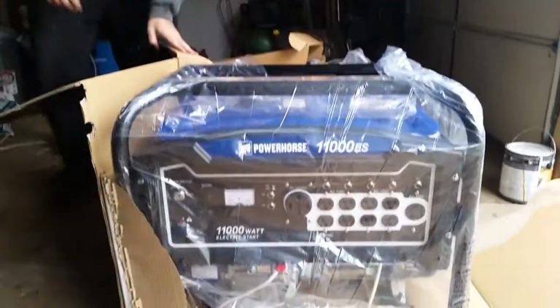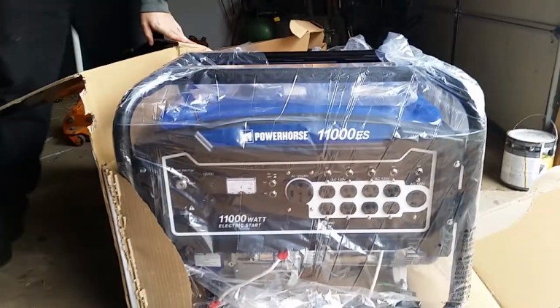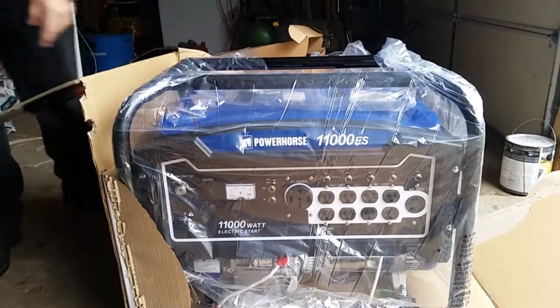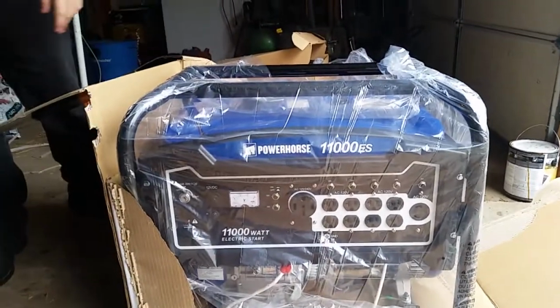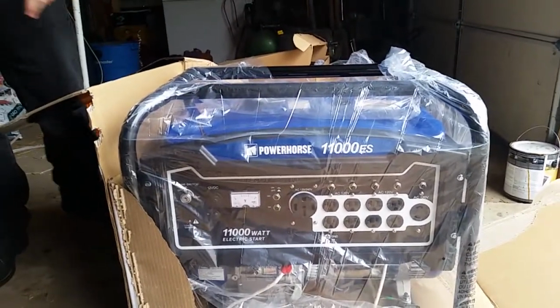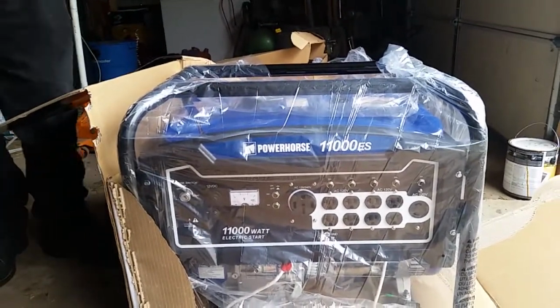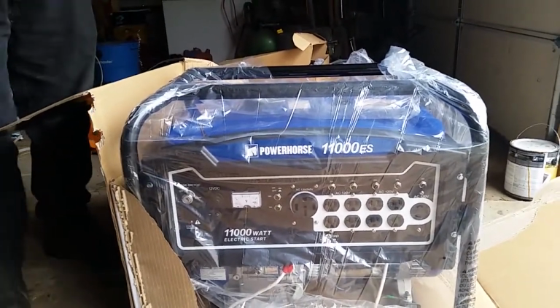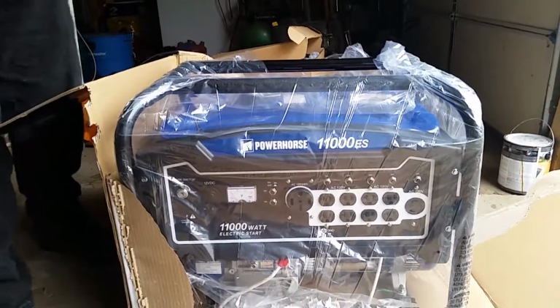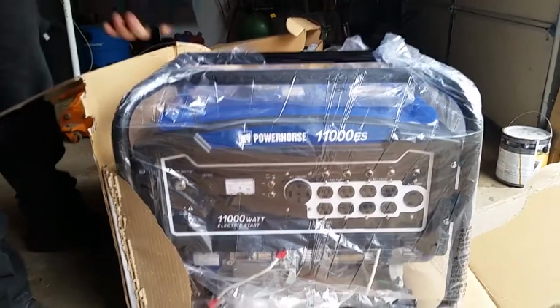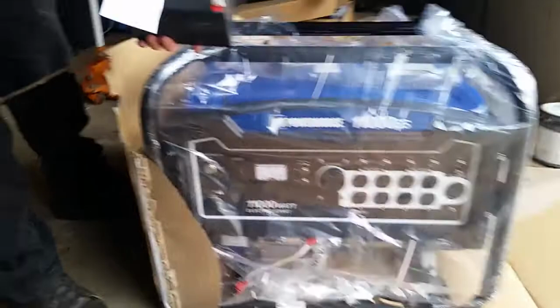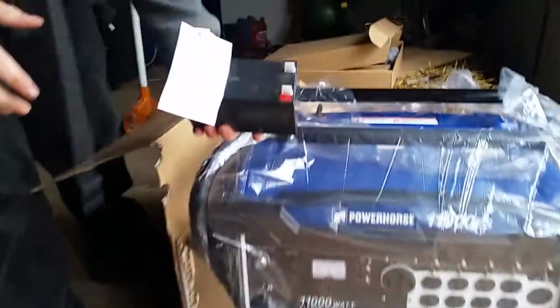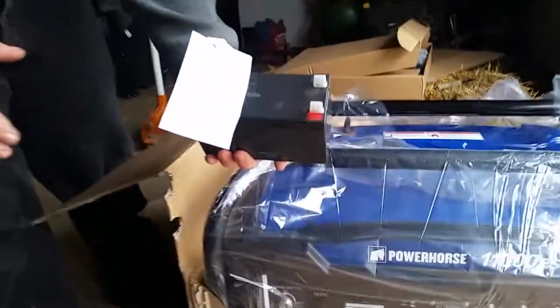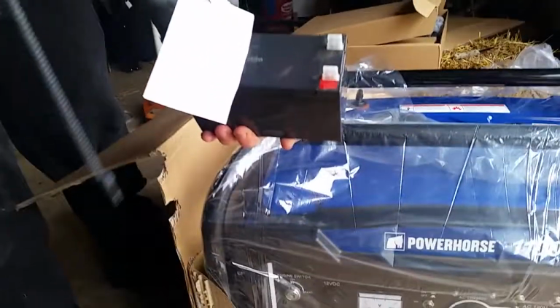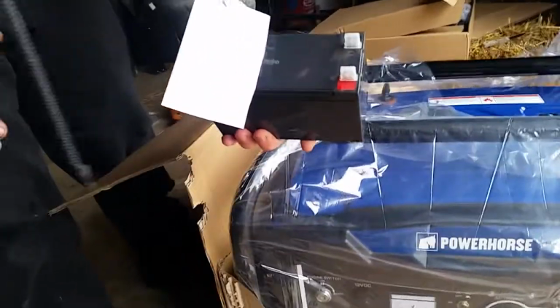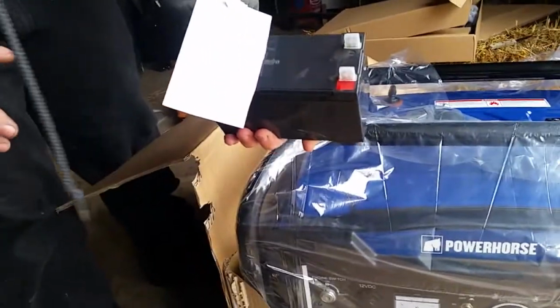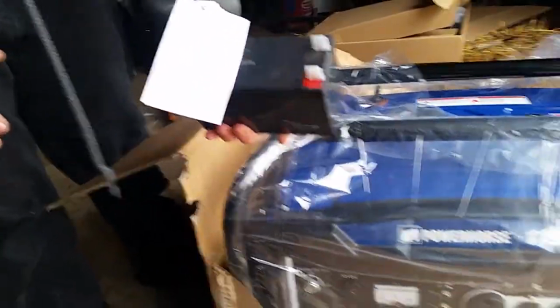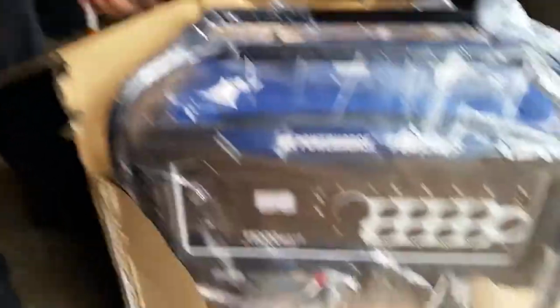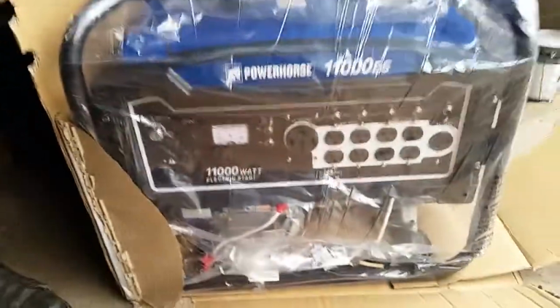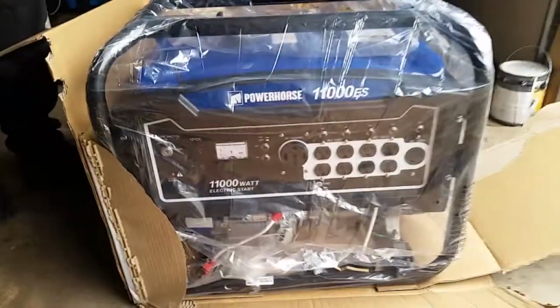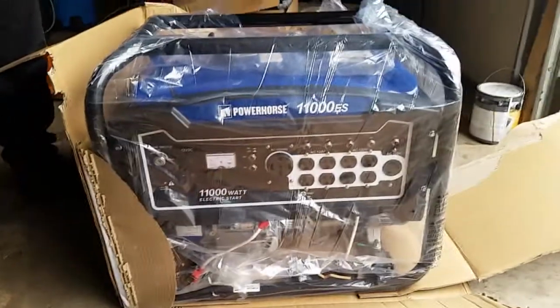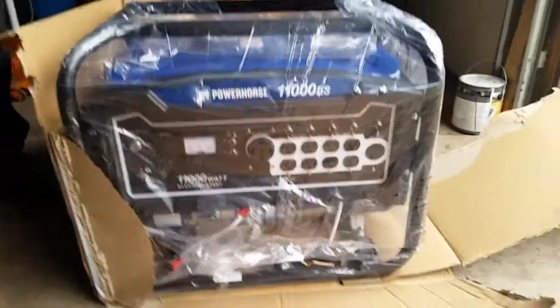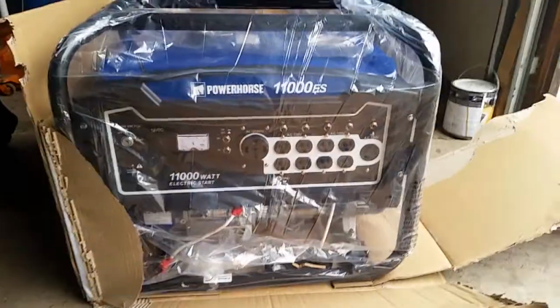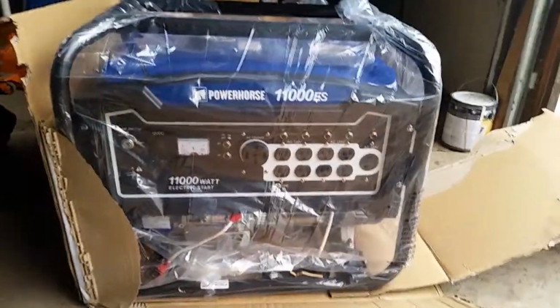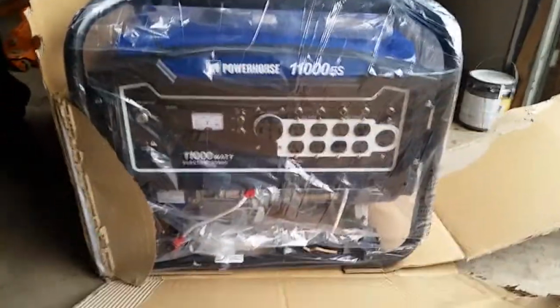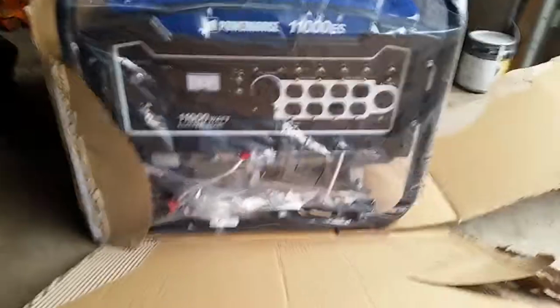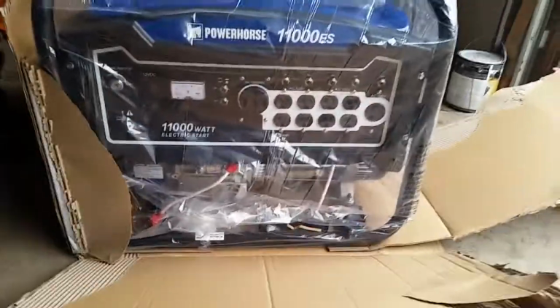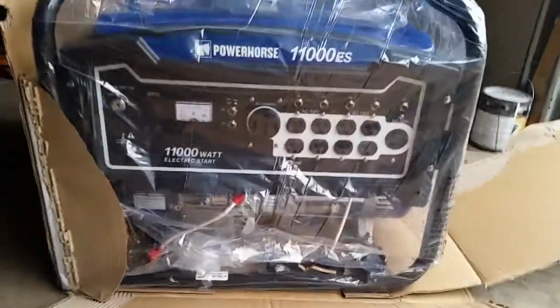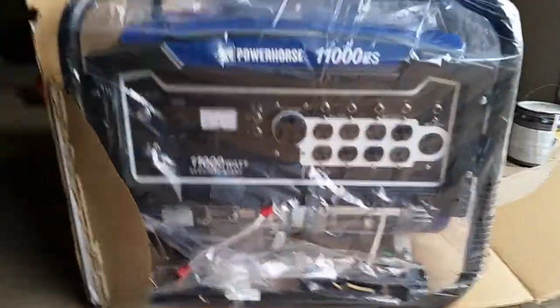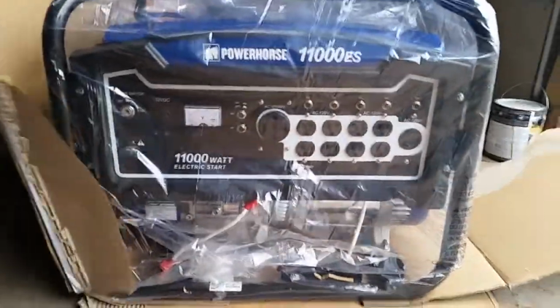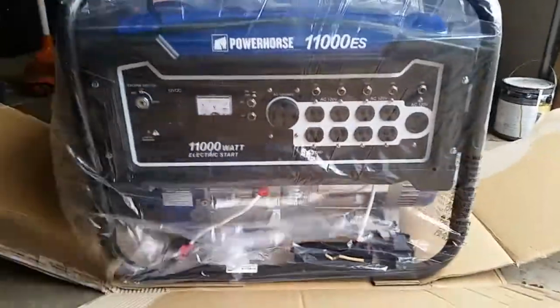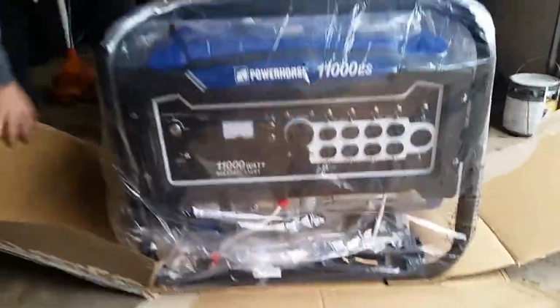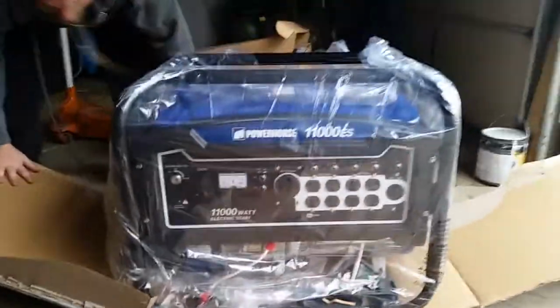They also included a 12-volt battery for the generator, which goes with the electric start. You have to keep that inside though — if it gets too cold, it won't start when you come out and use it.